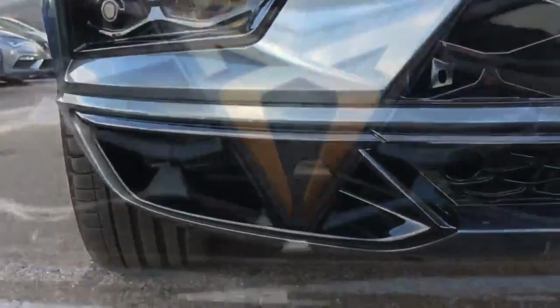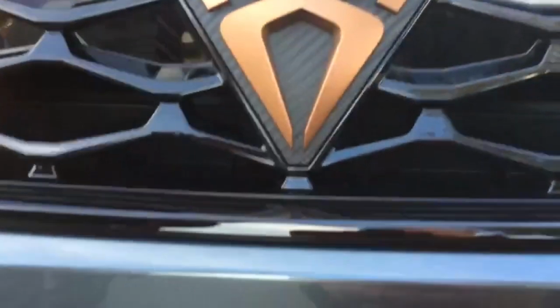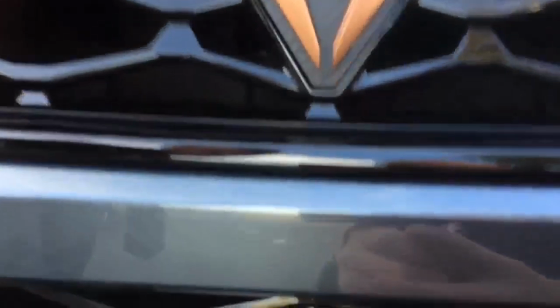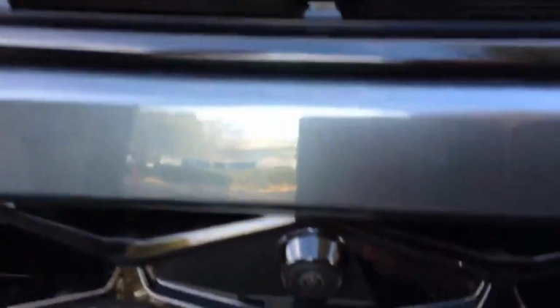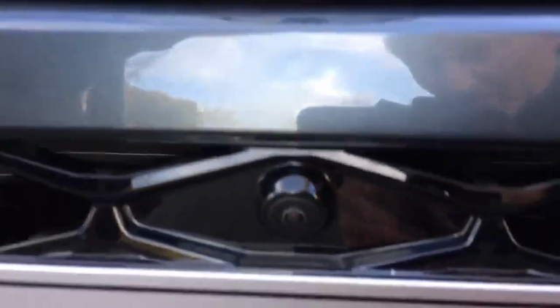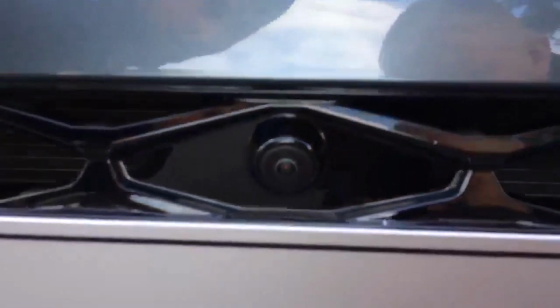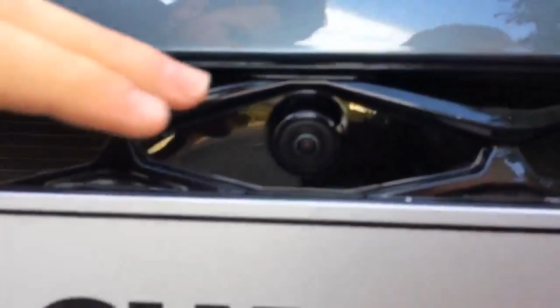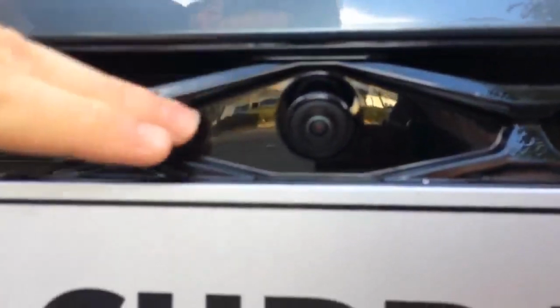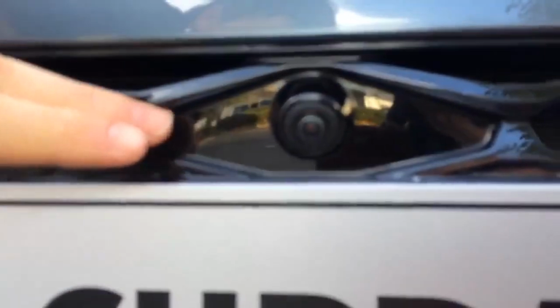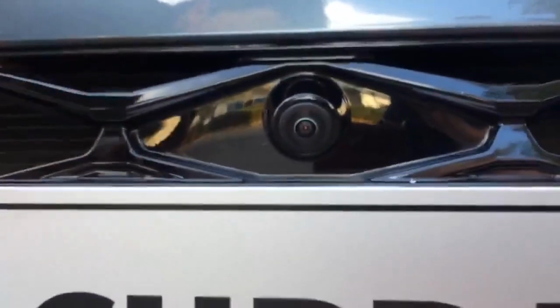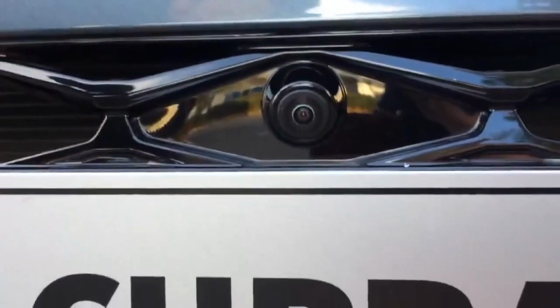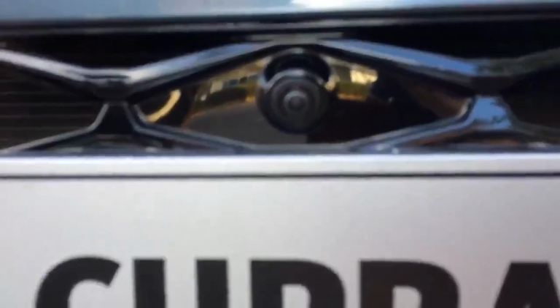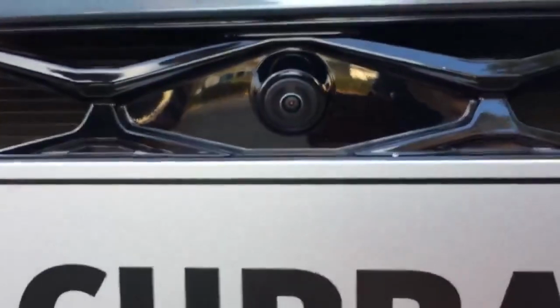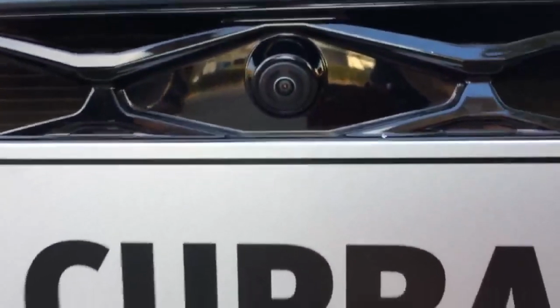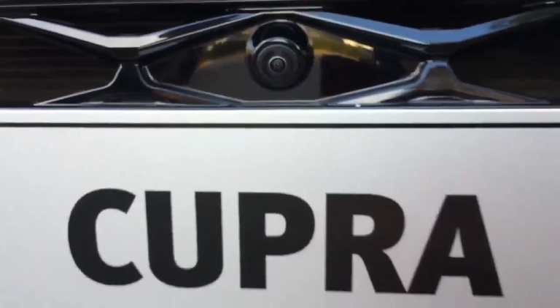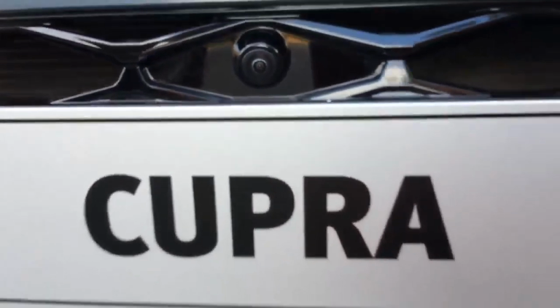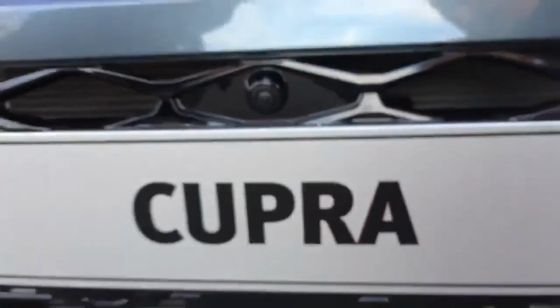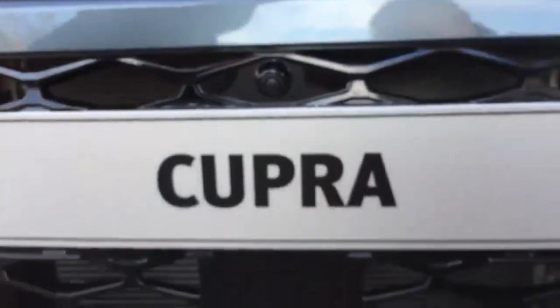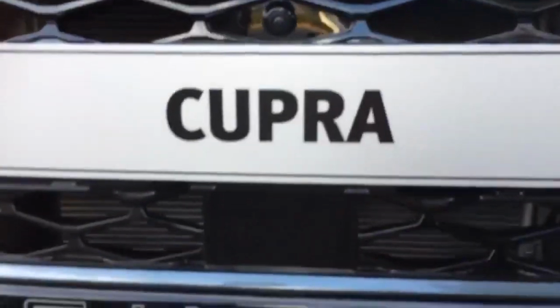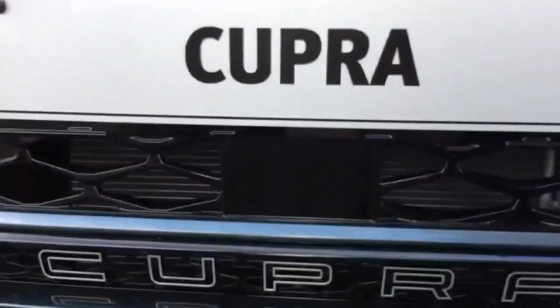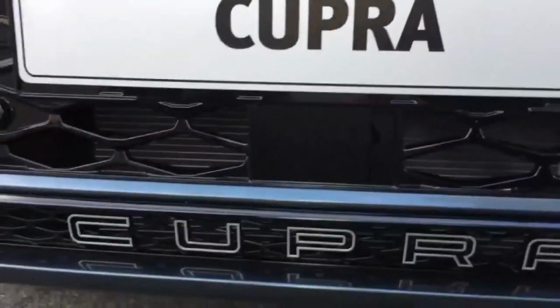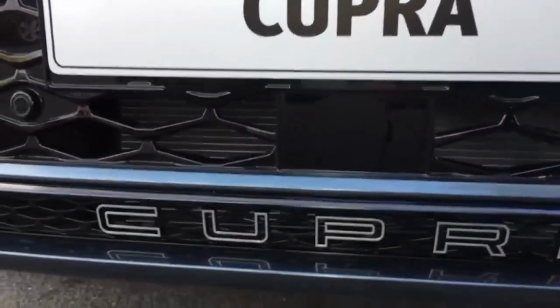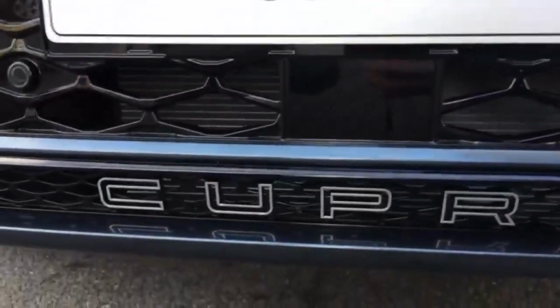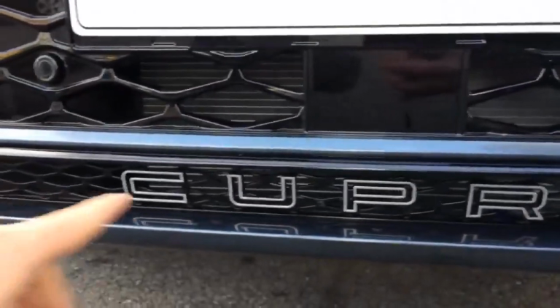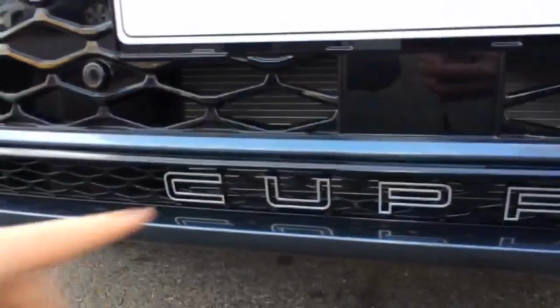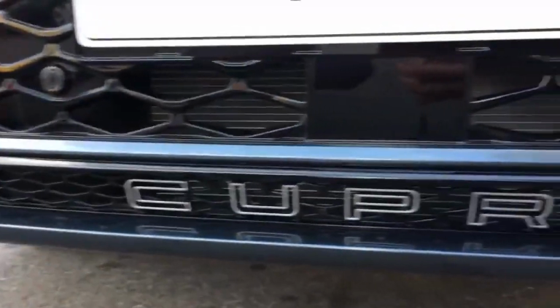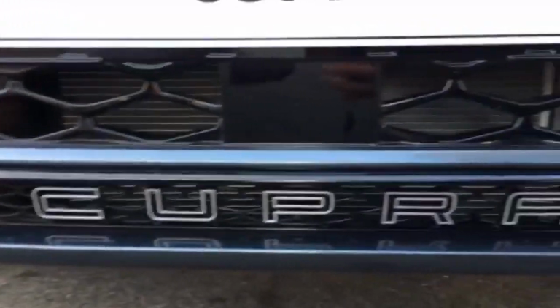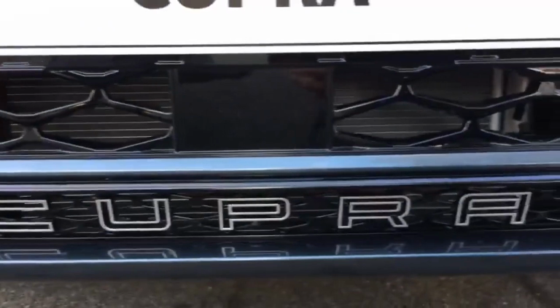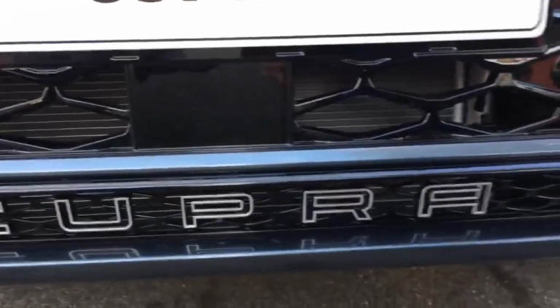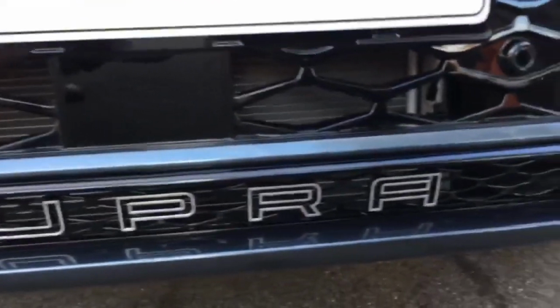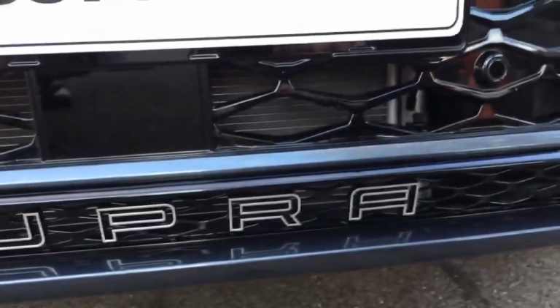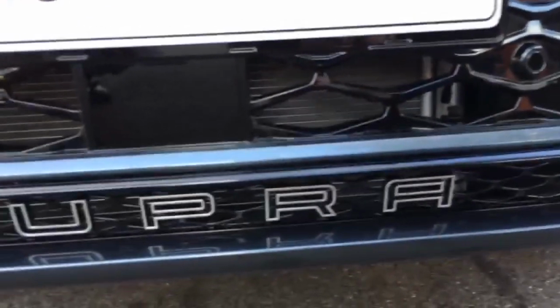An exterior feature on the car is the top view camera, which incorporates the camera on the front, on both wing mirrors, and on the rear of the car as well. Another feature is the new detailing — you've got 'Cupra' across the front bumper there, which sits lower to the ground.